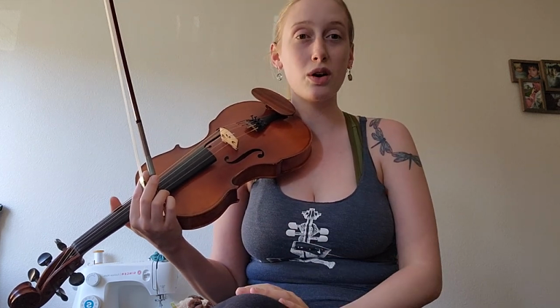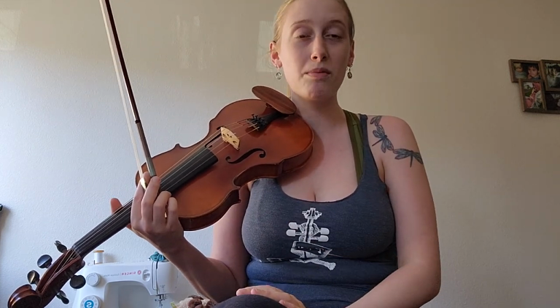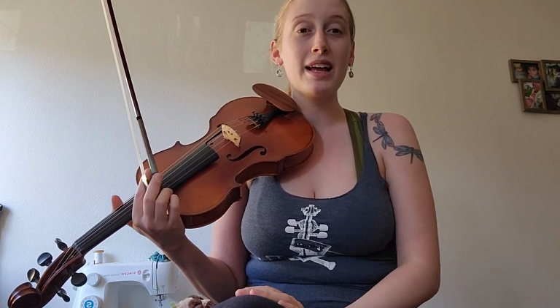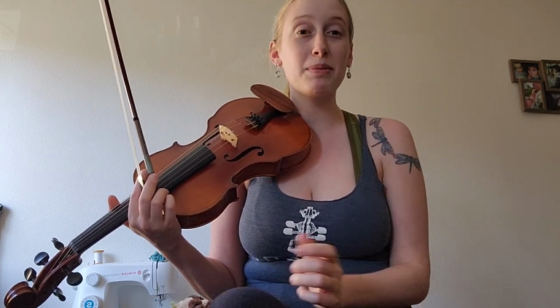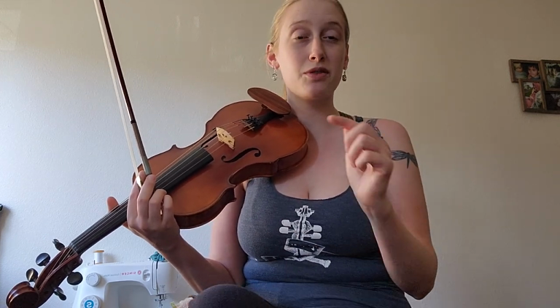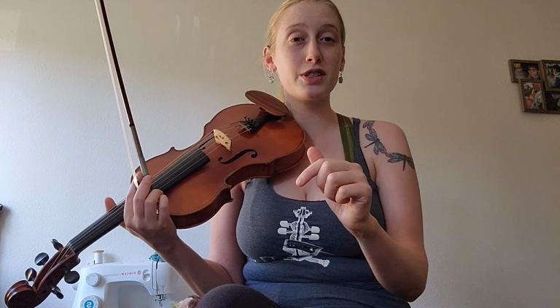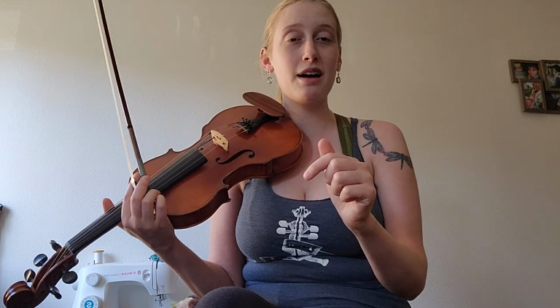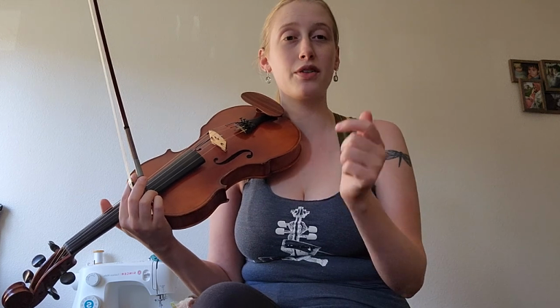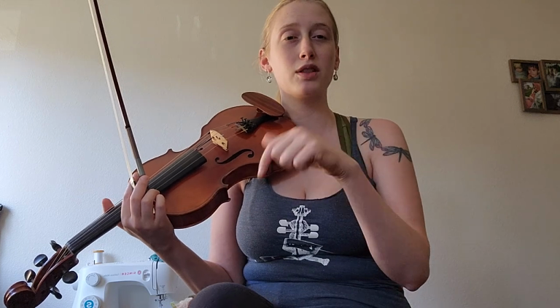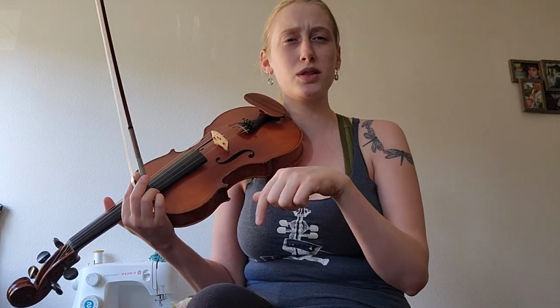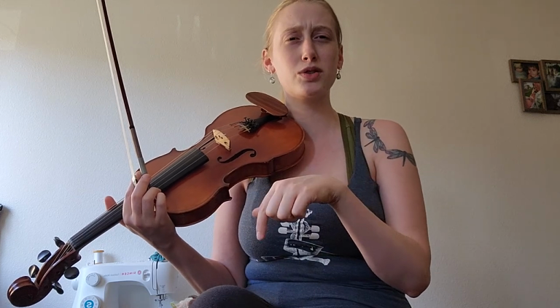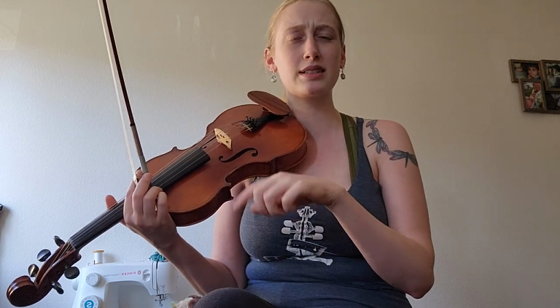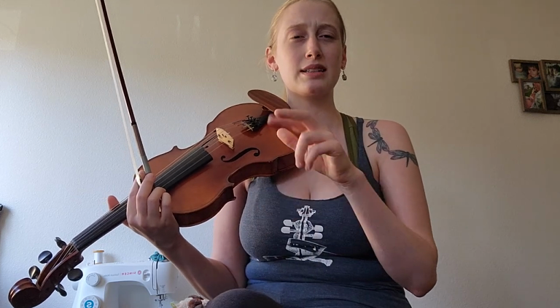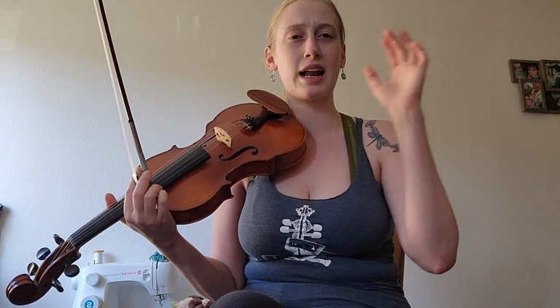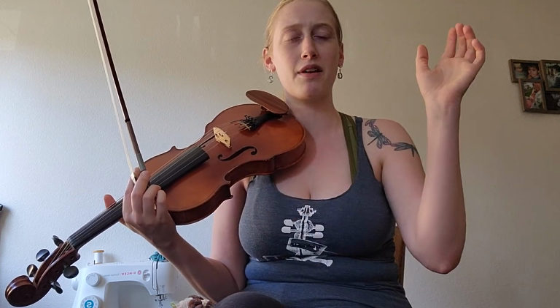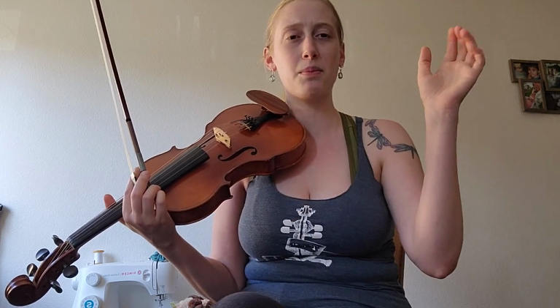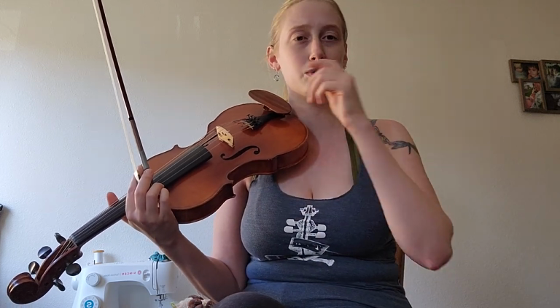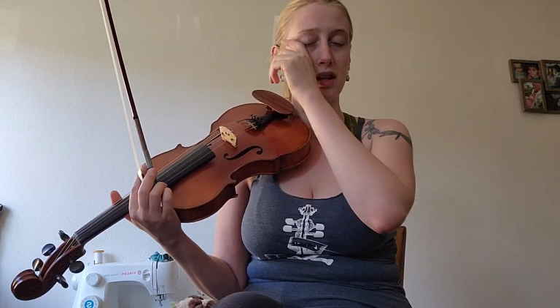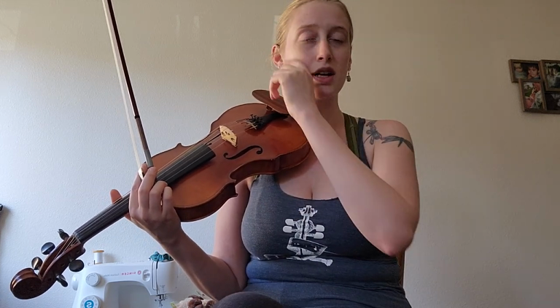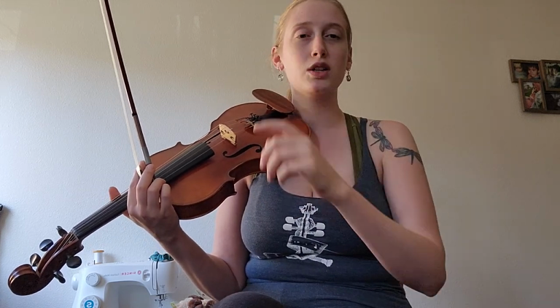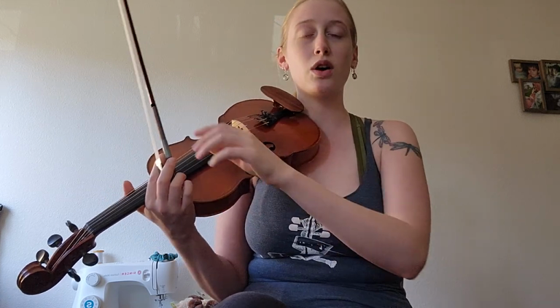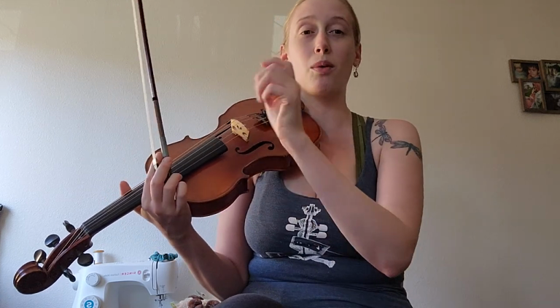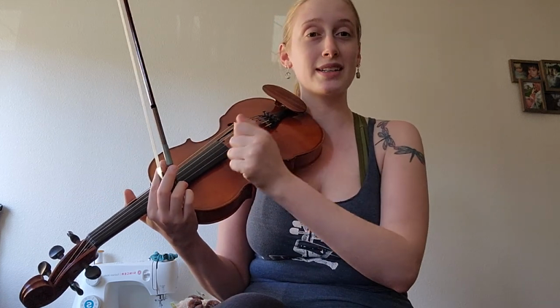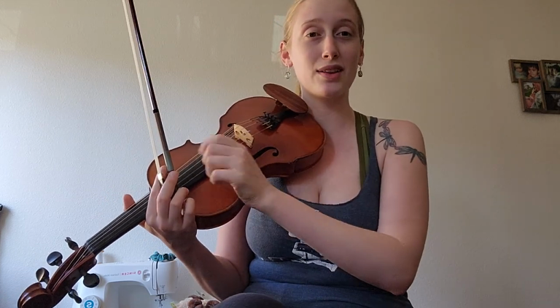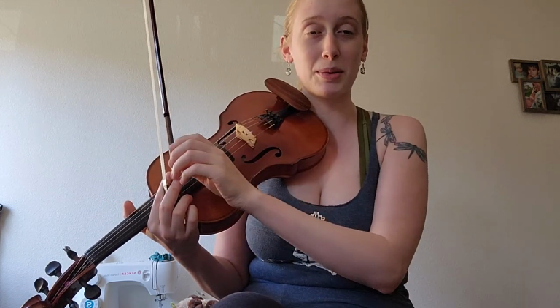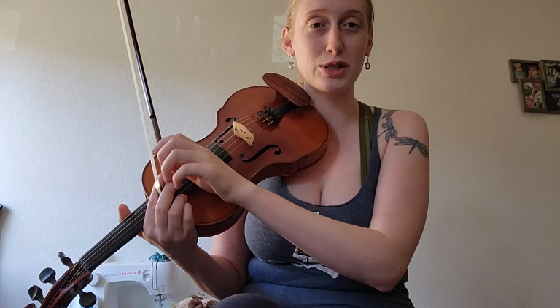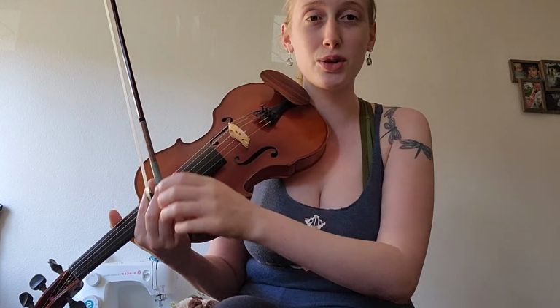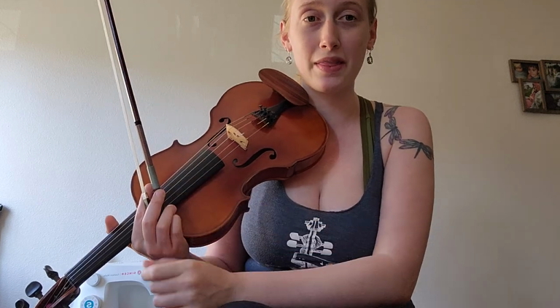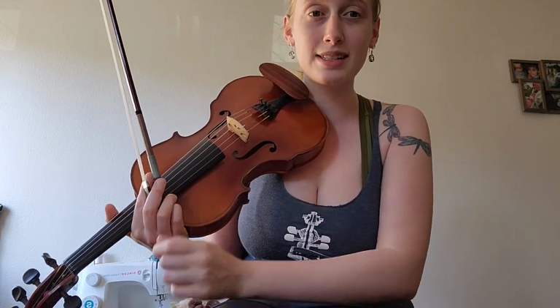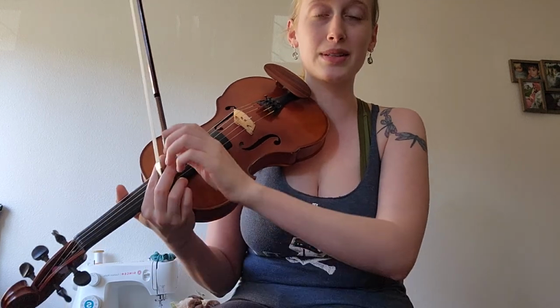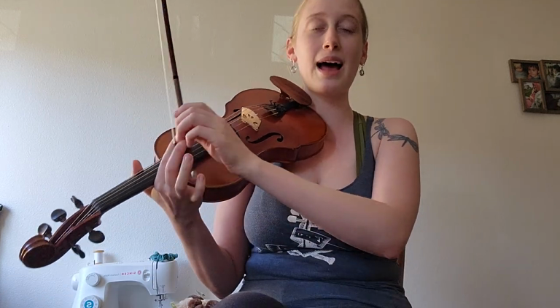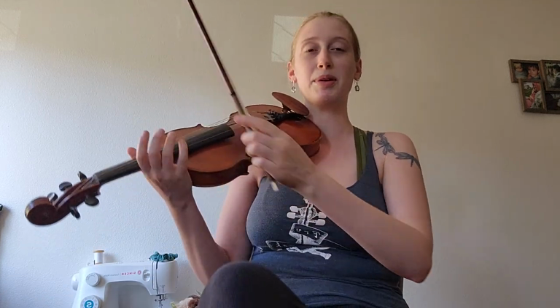It happens in the first half on the lower two strings and the second half on the upper two strings. So I'll break it down a little bit and show you where that sequence happens.